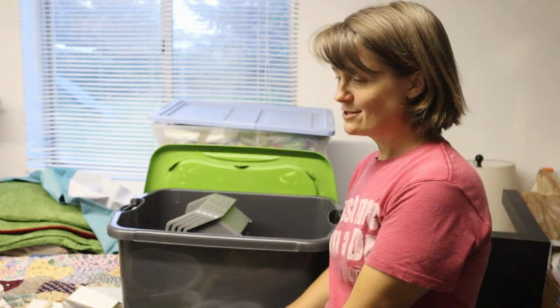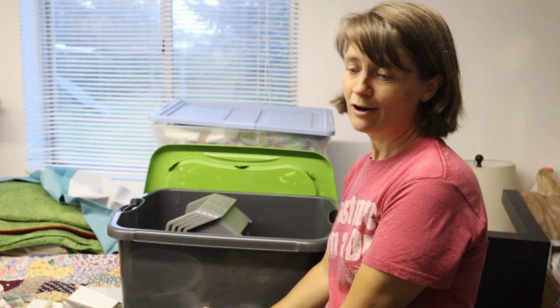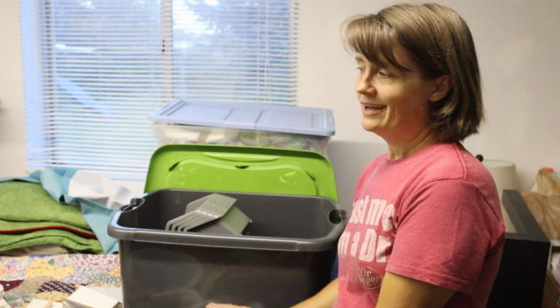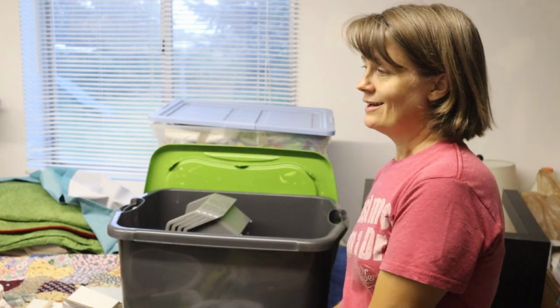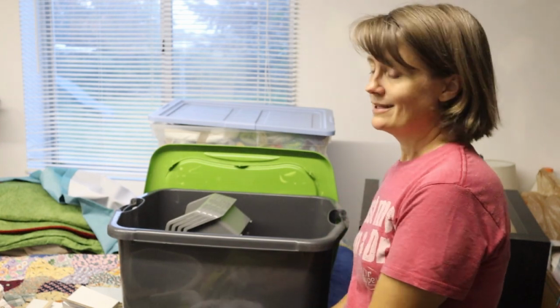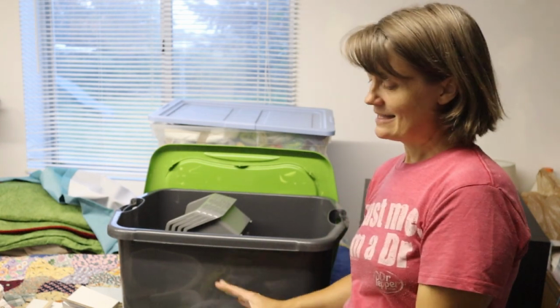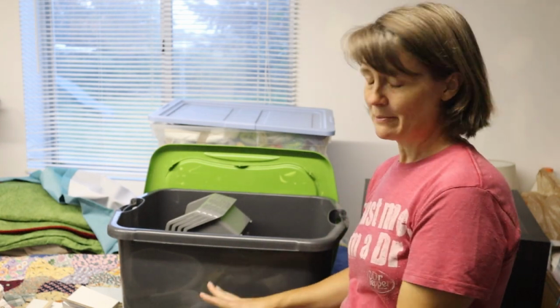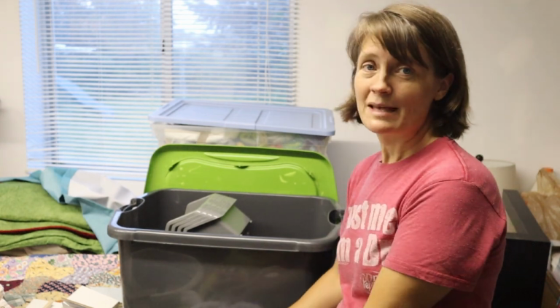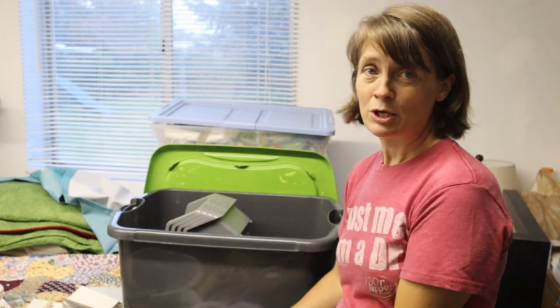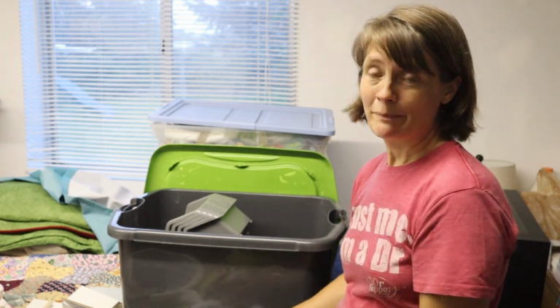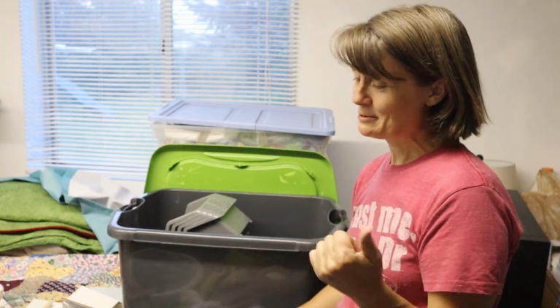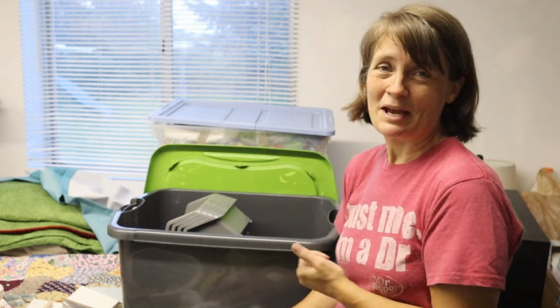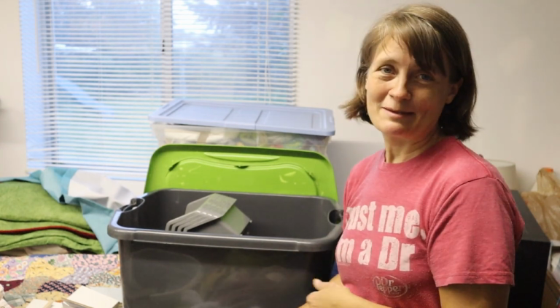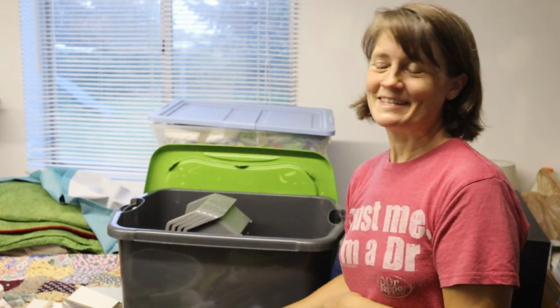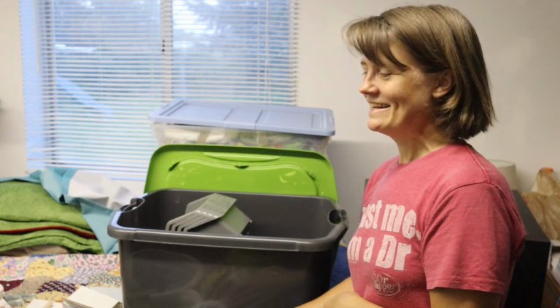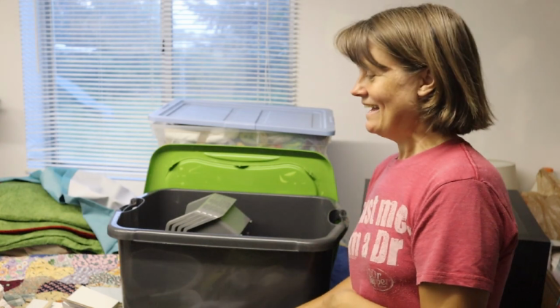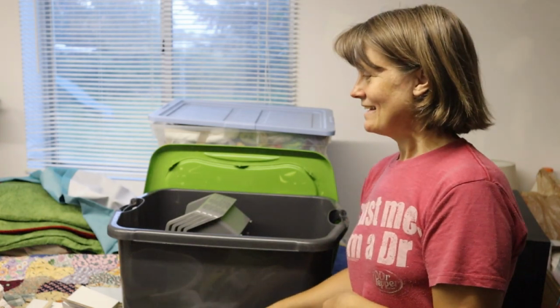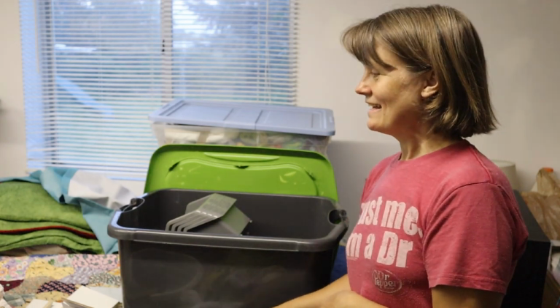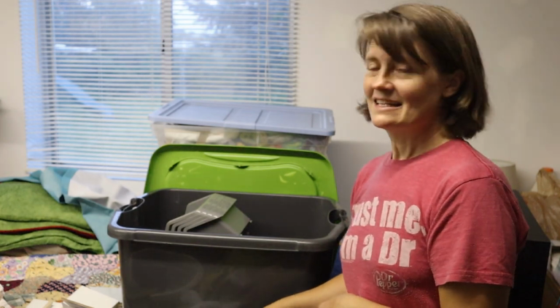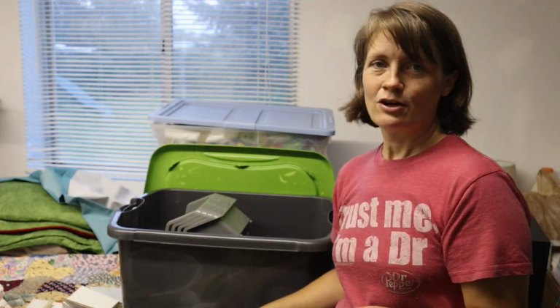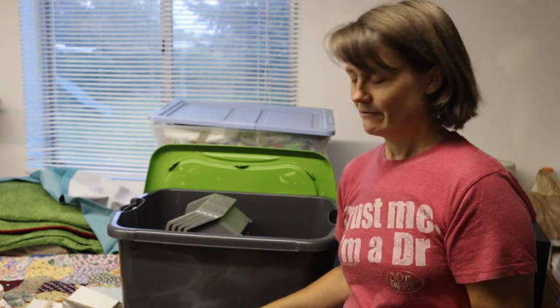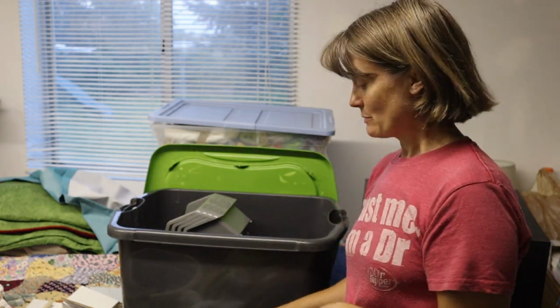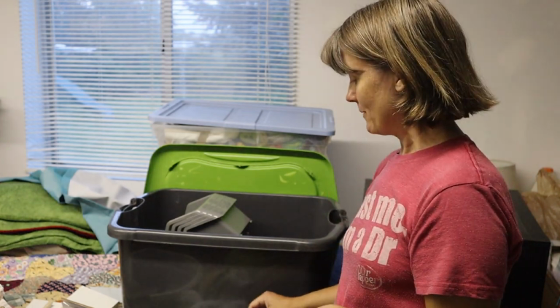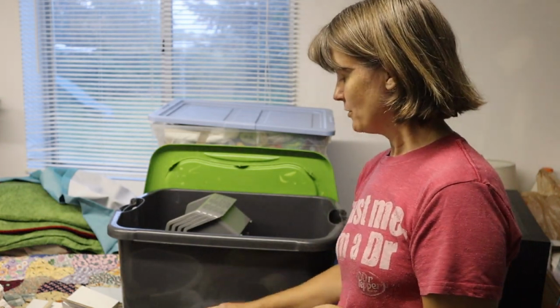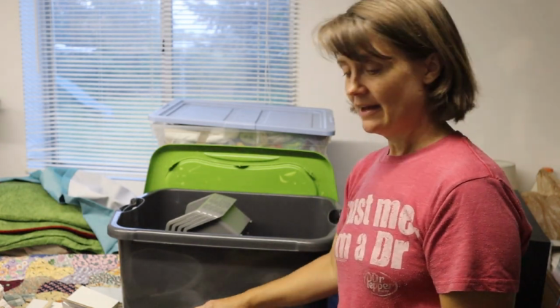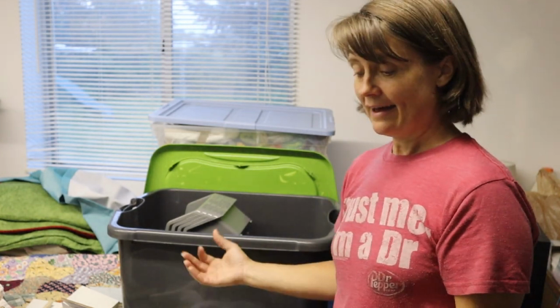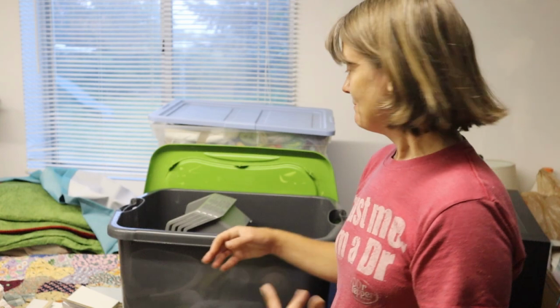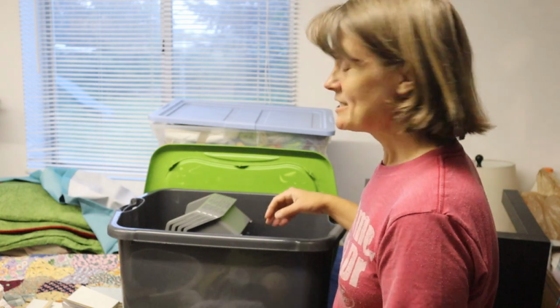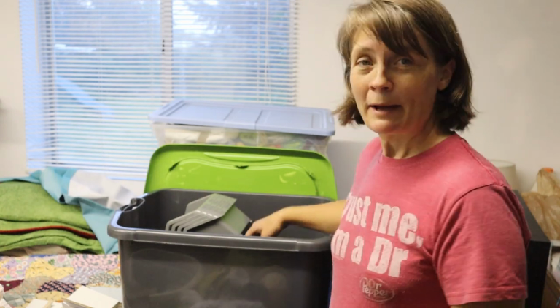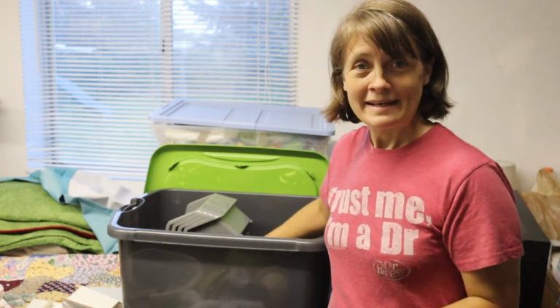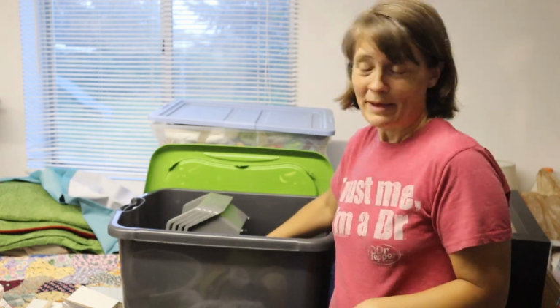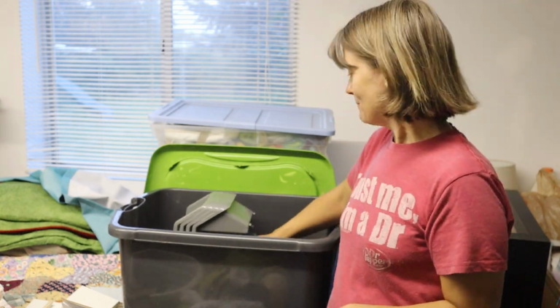That does it for what I have made so far. I'm going to pack this up and crochet away the rest of the night, then get things in the car for tomorrow morning. You can stick around as I pack up.